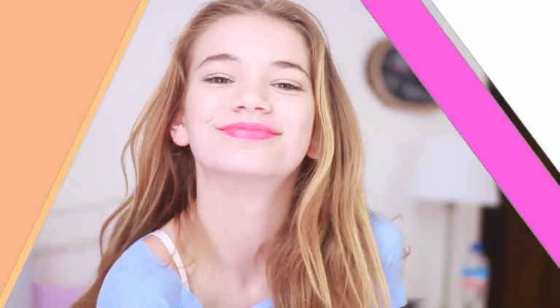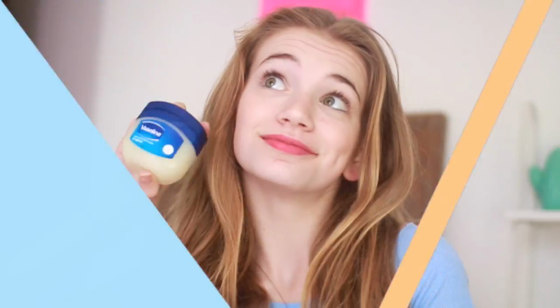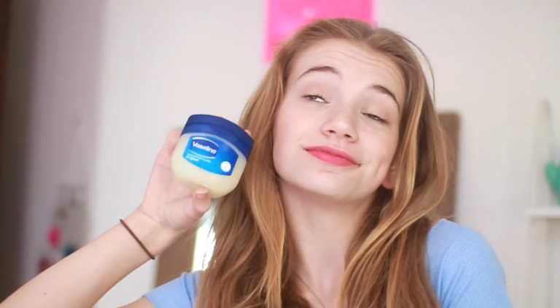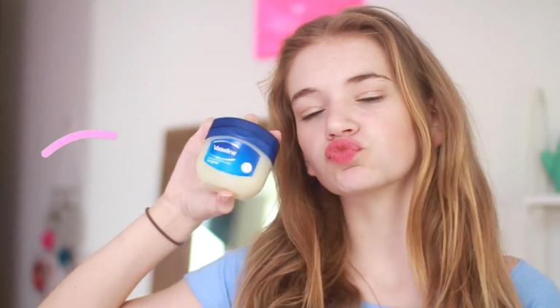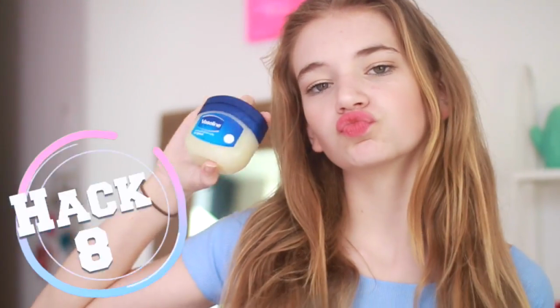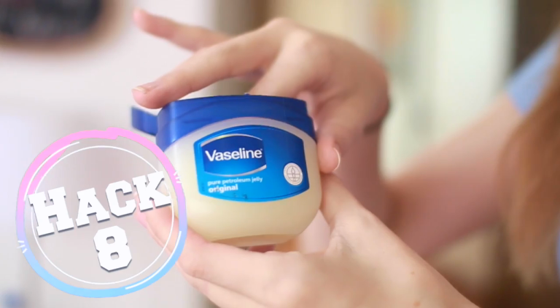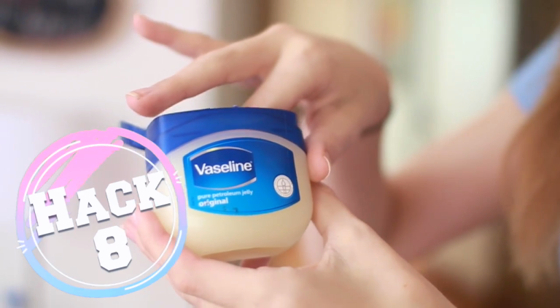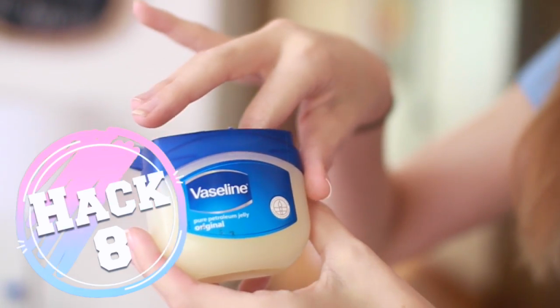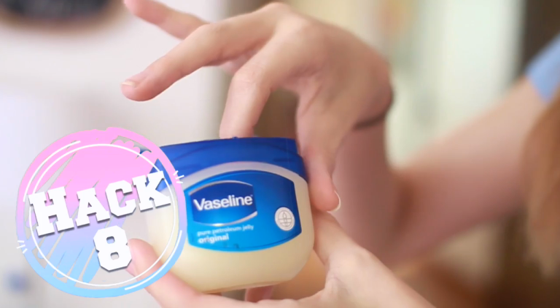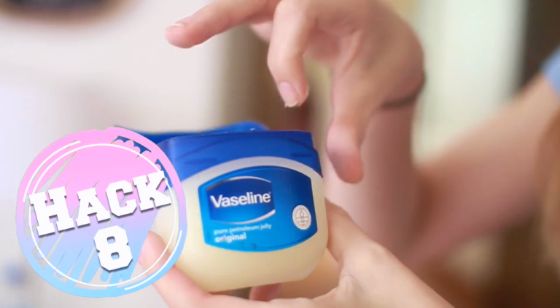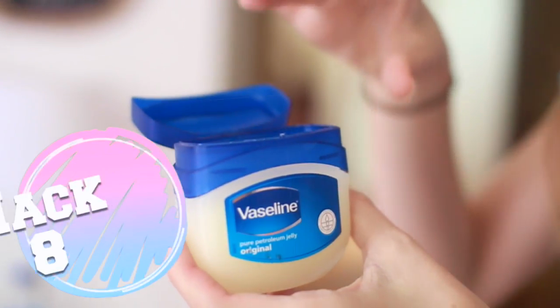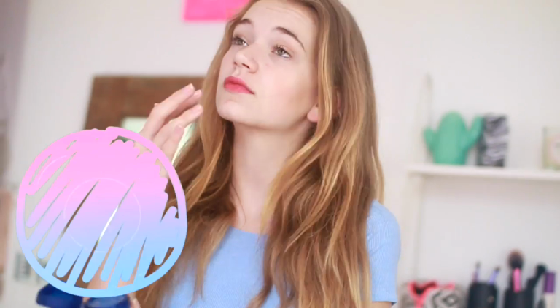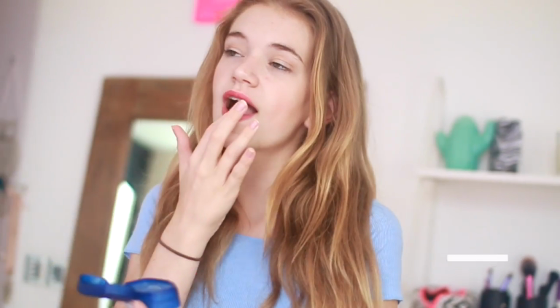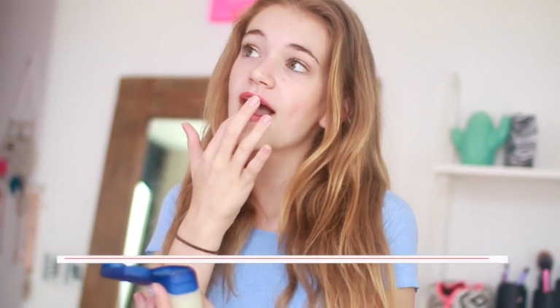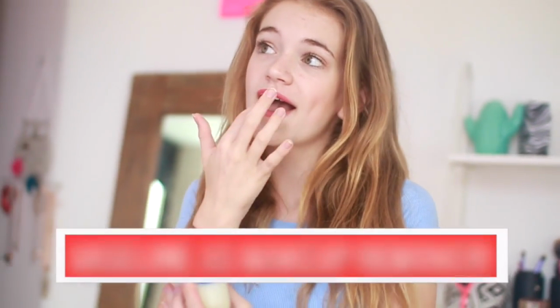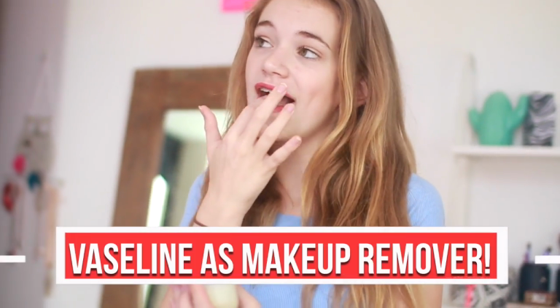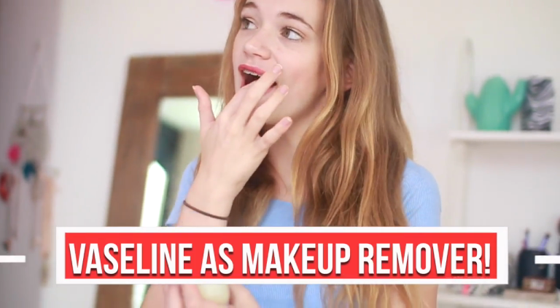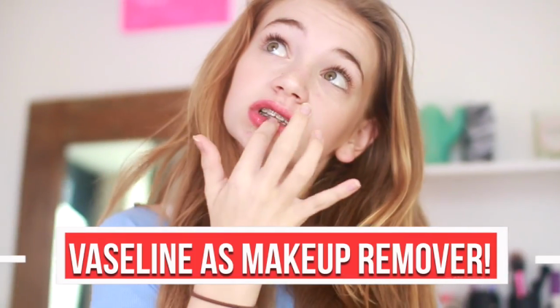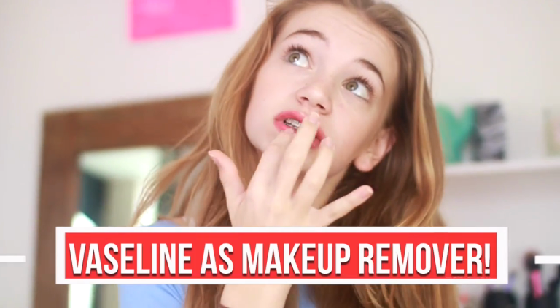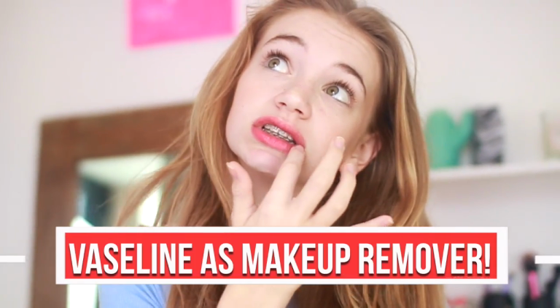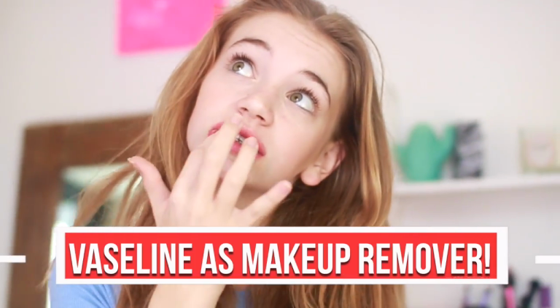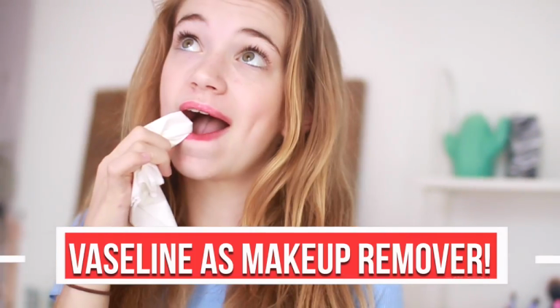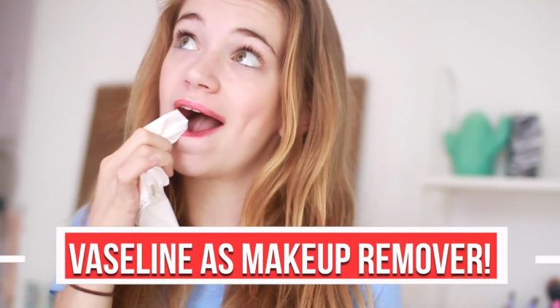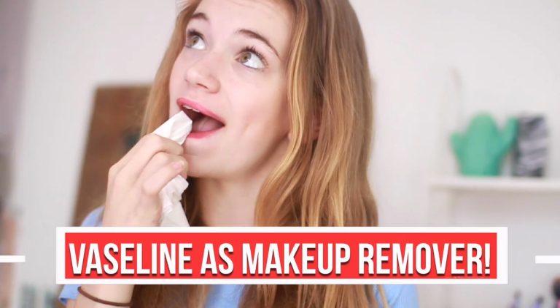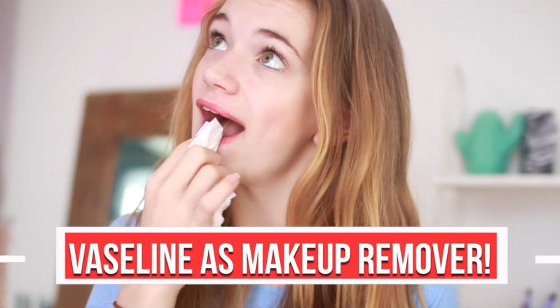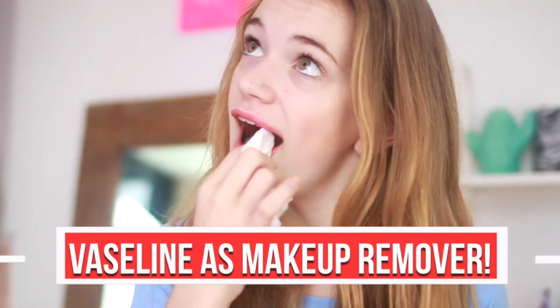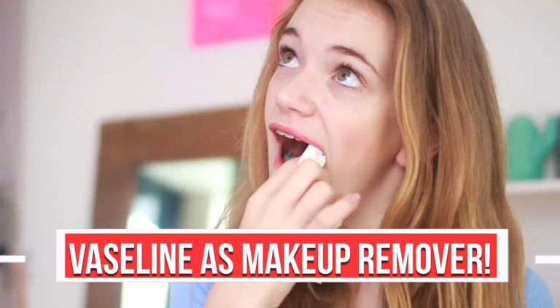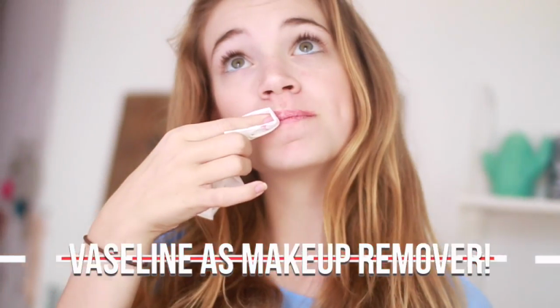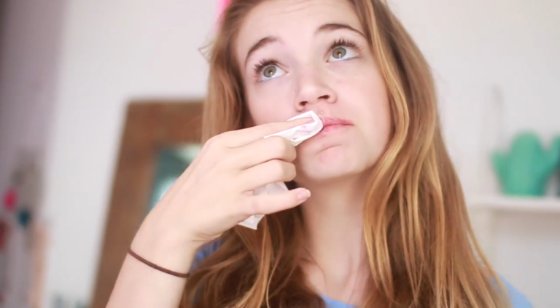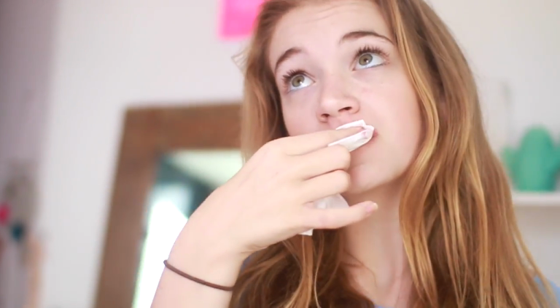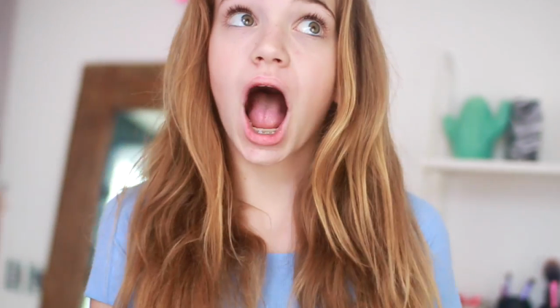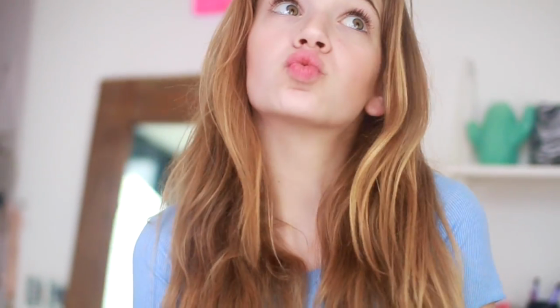The last life hack is for getting lipstick off without smudging it all over your face. What you can do is get some Vaseline, spread it on your lips, then get a tissue and wipe it off — your lipstick should come off without getting all over your face.